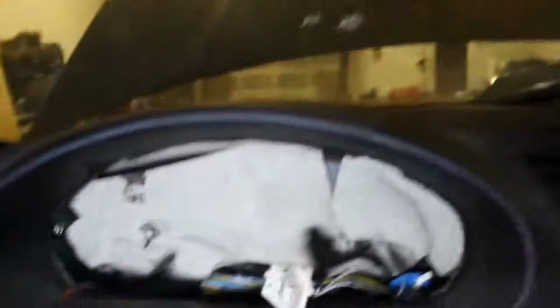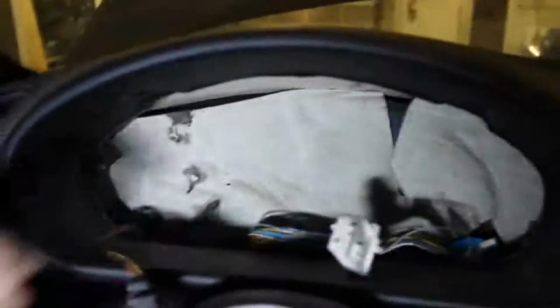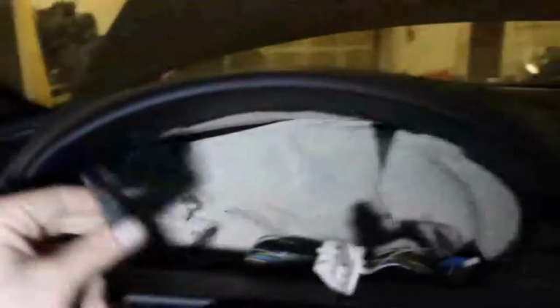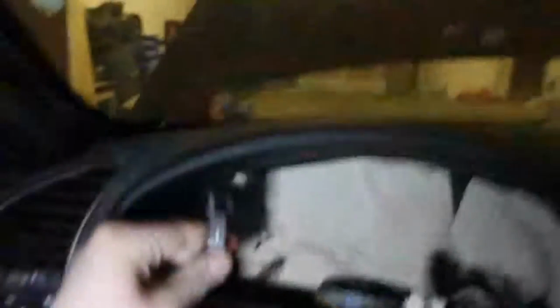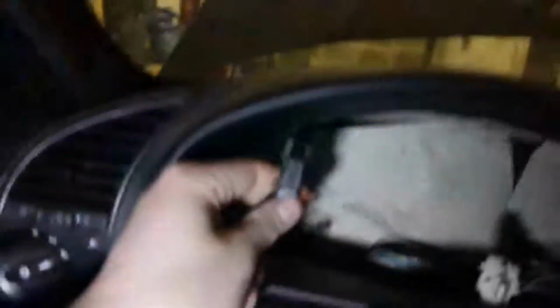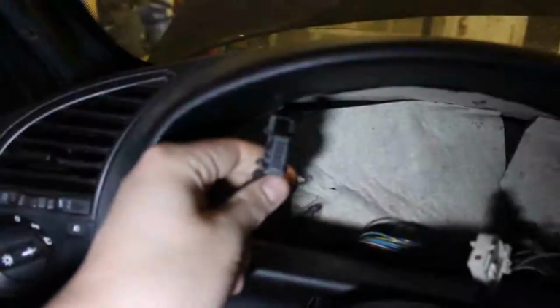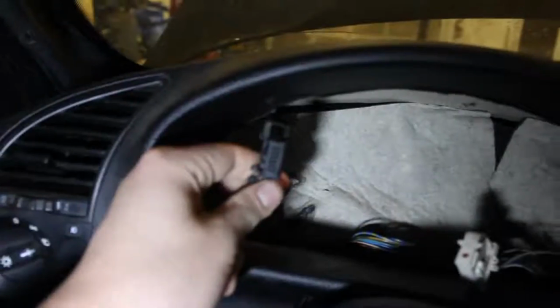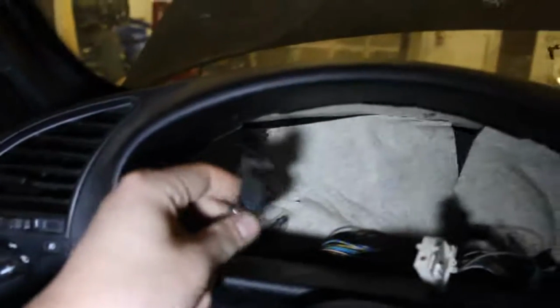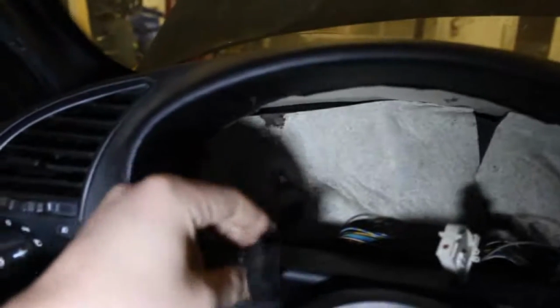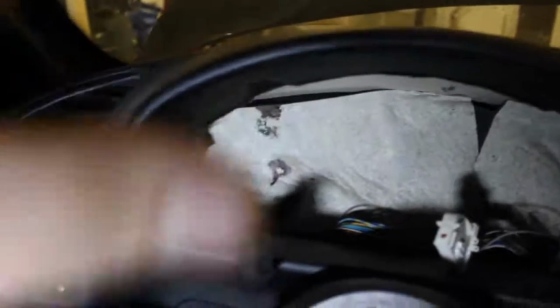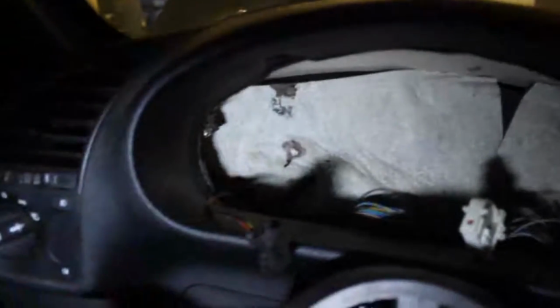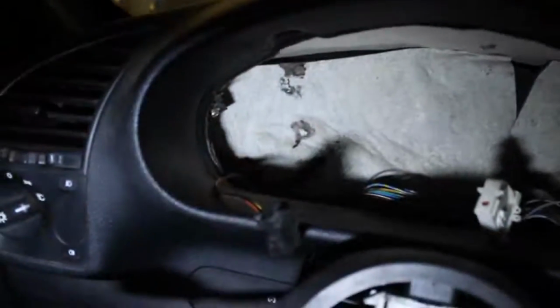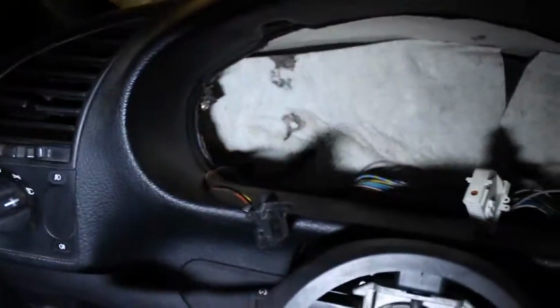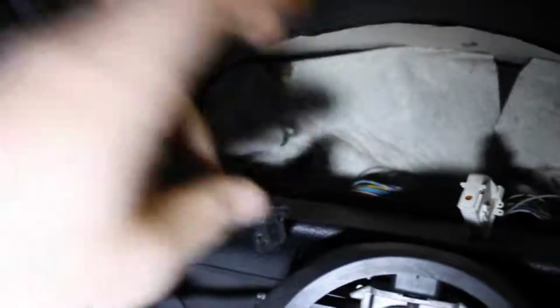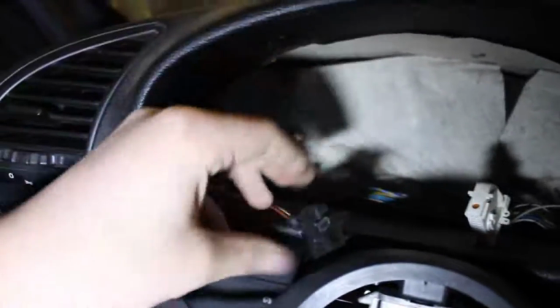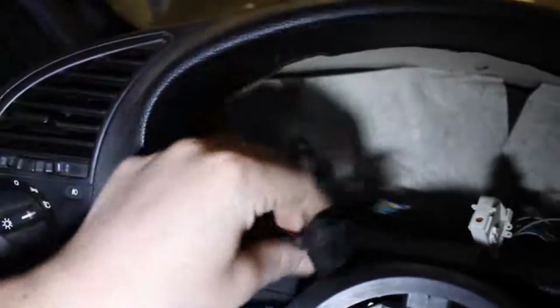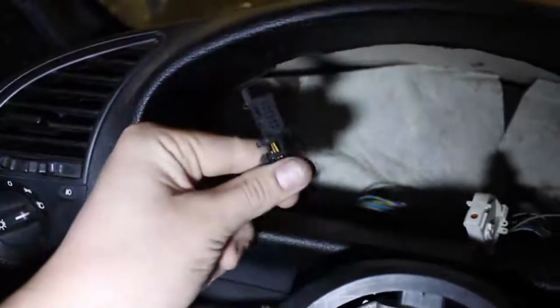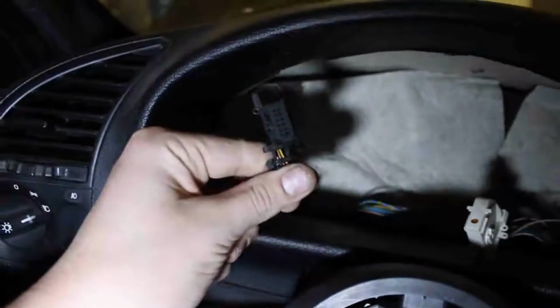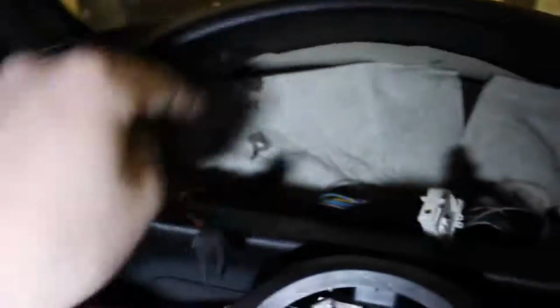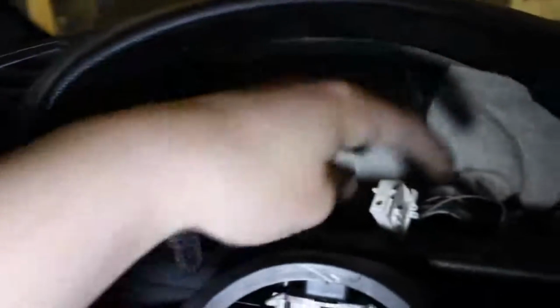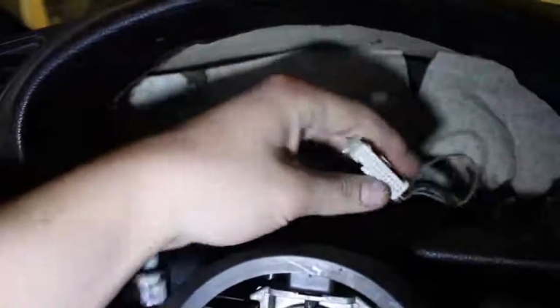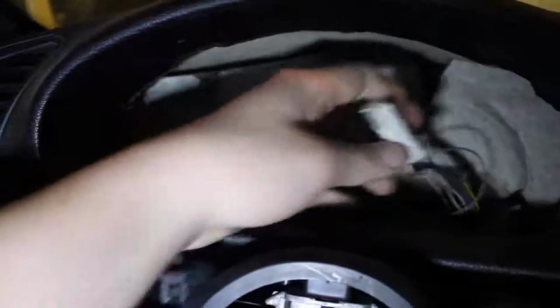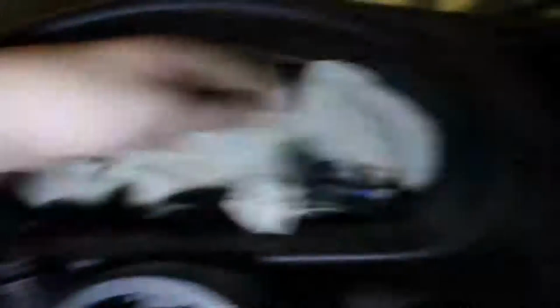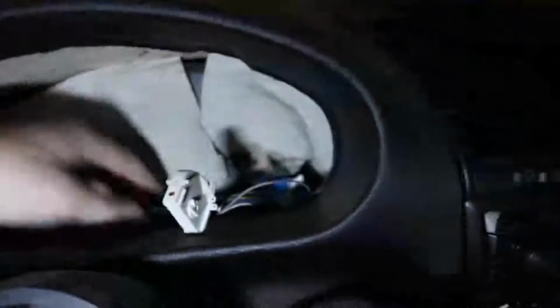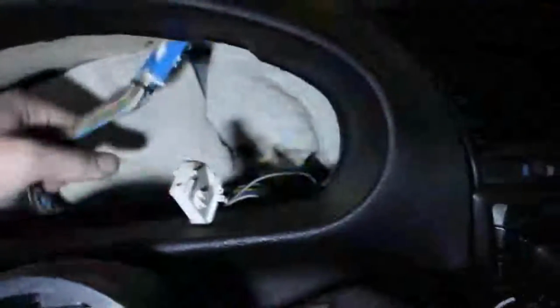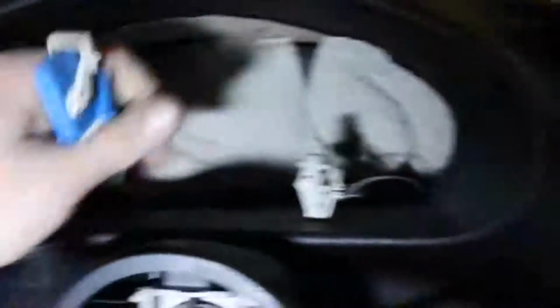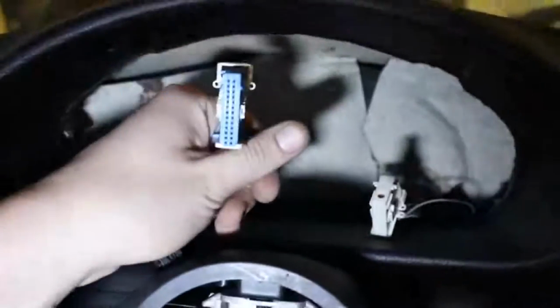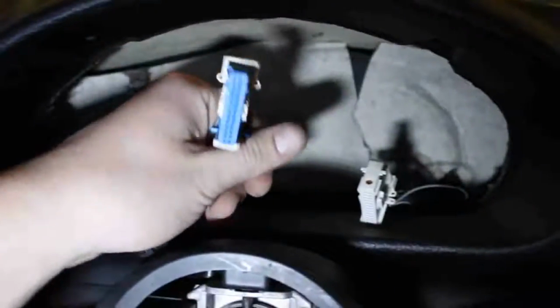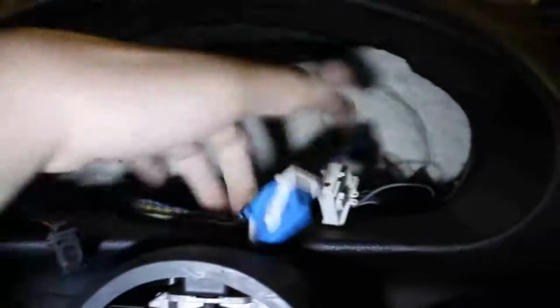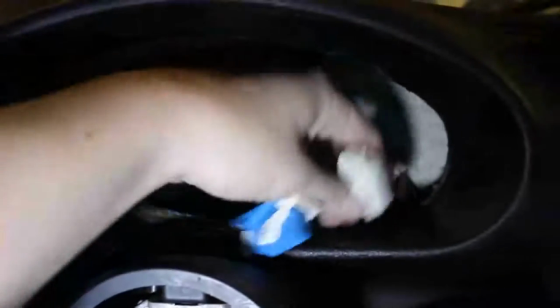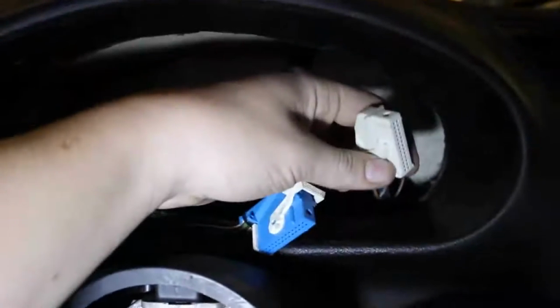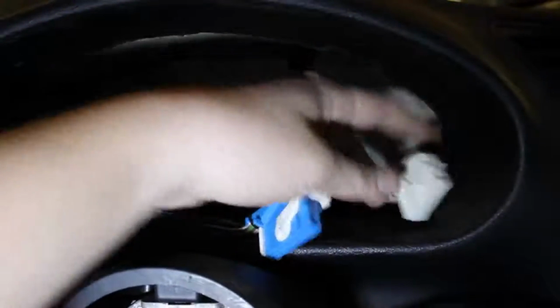So this plug — when you take your cluster off you'll see this black plug, then the blue plug in the middle, and the white plug on this side.